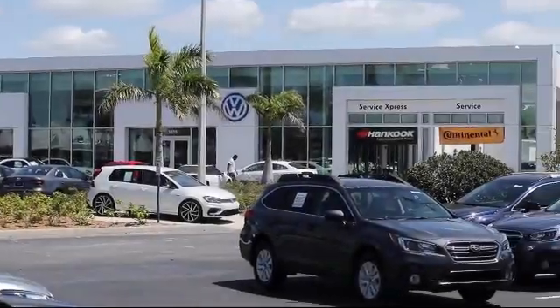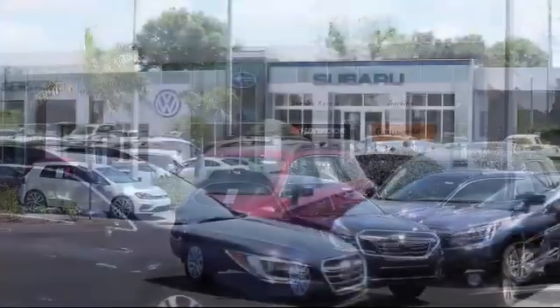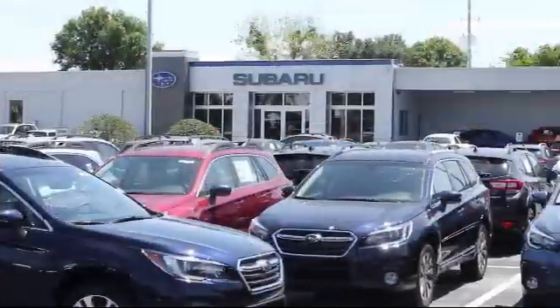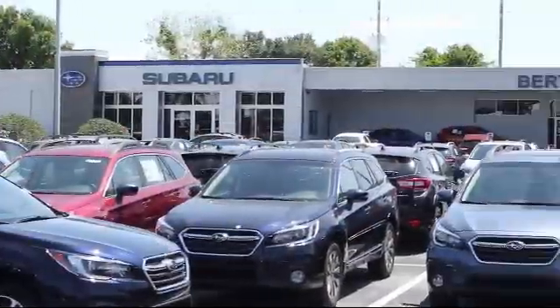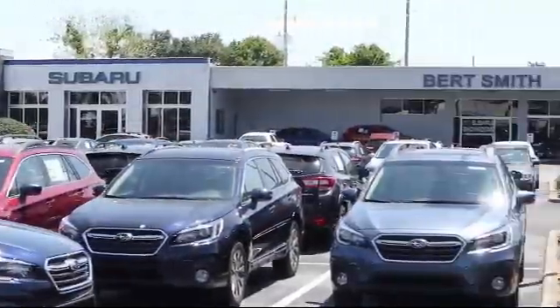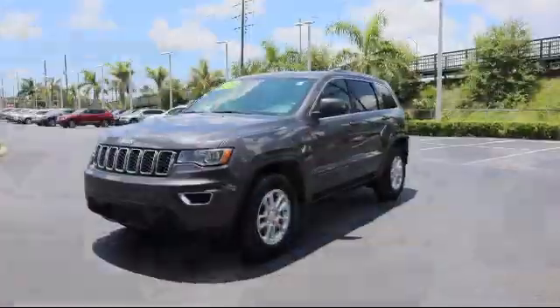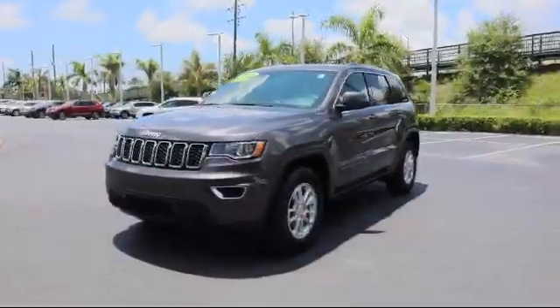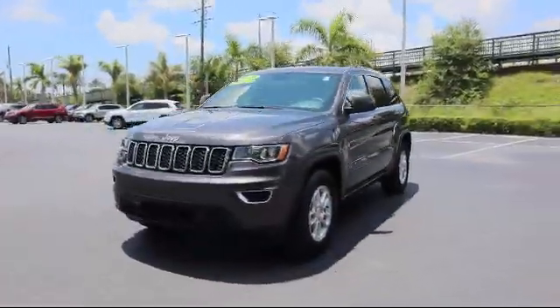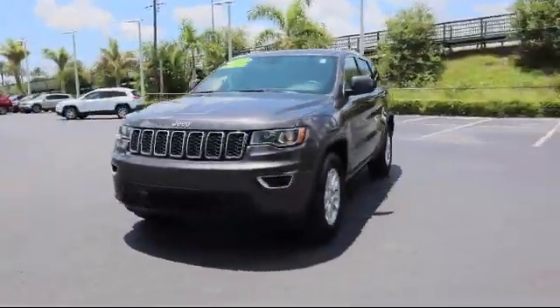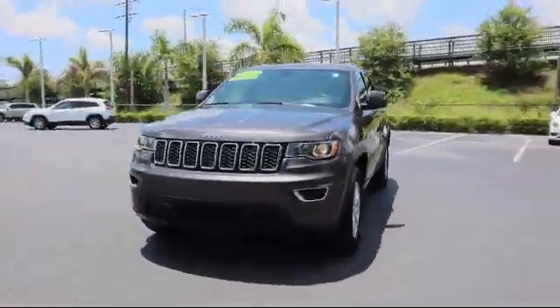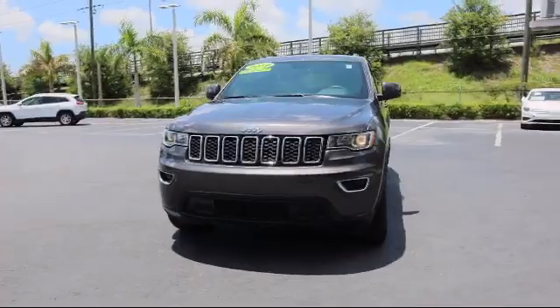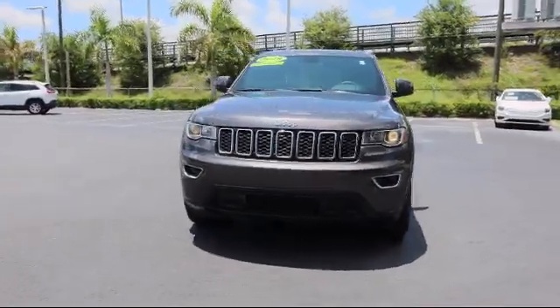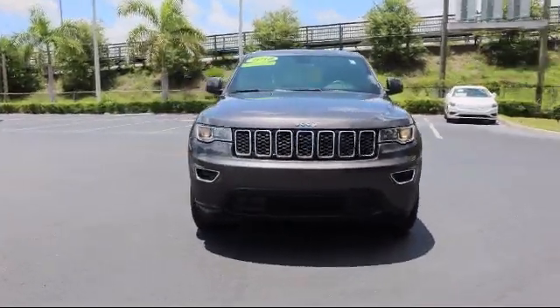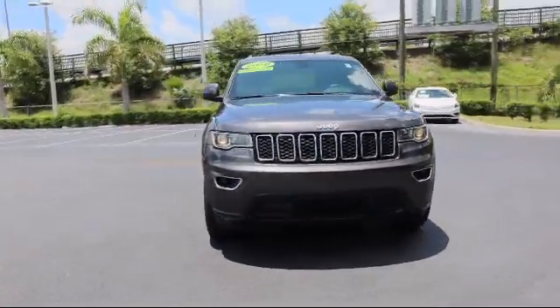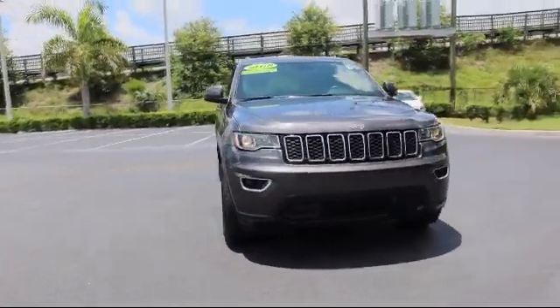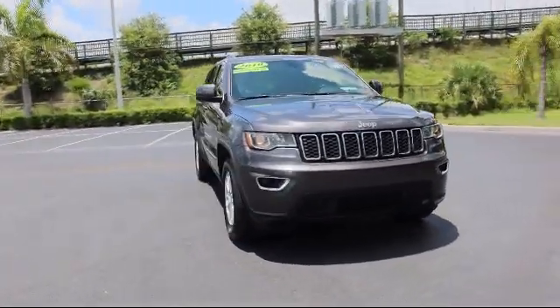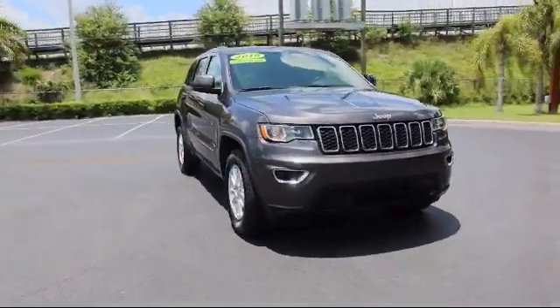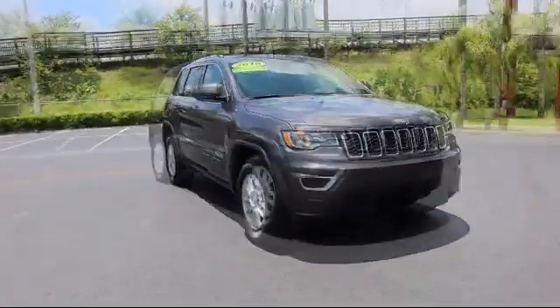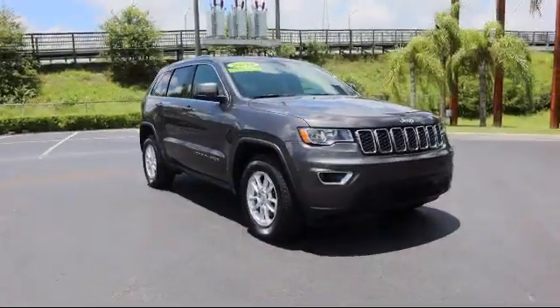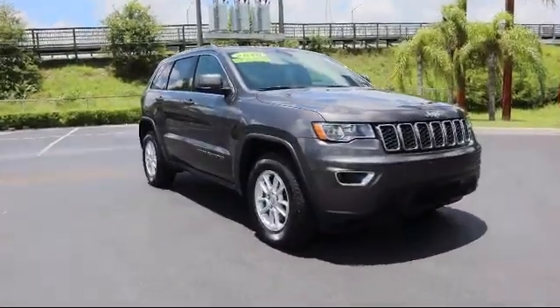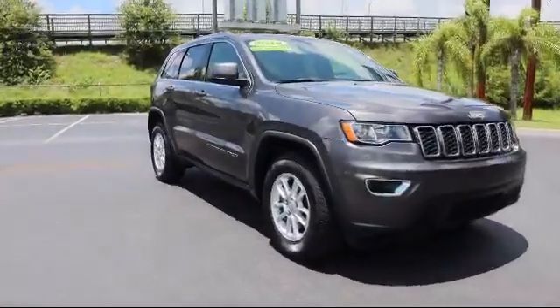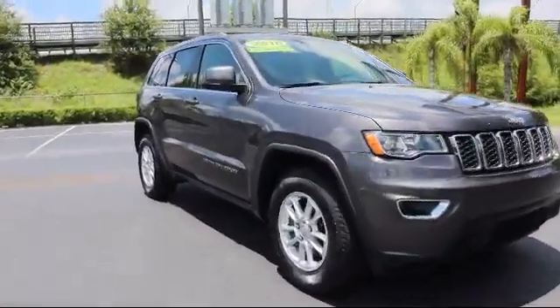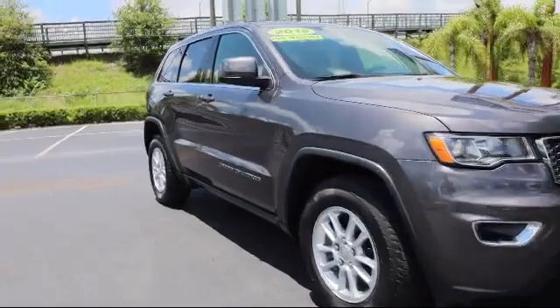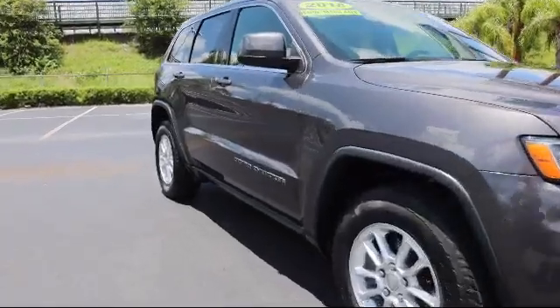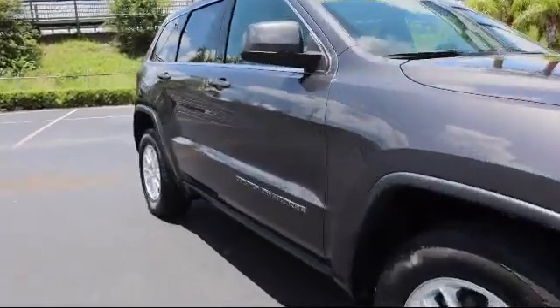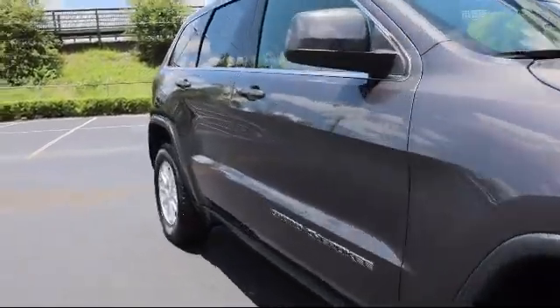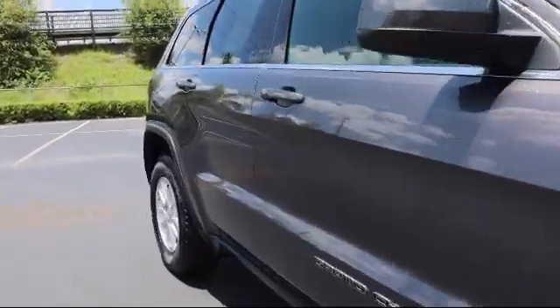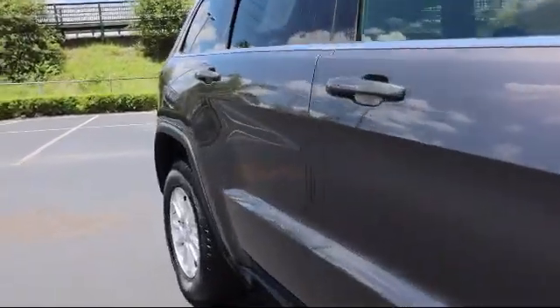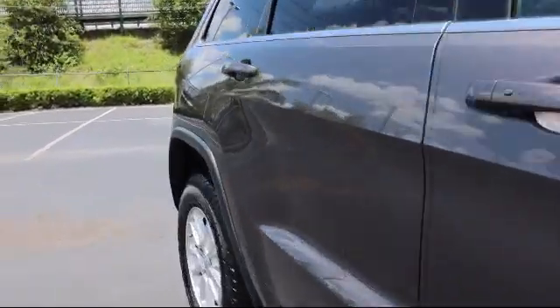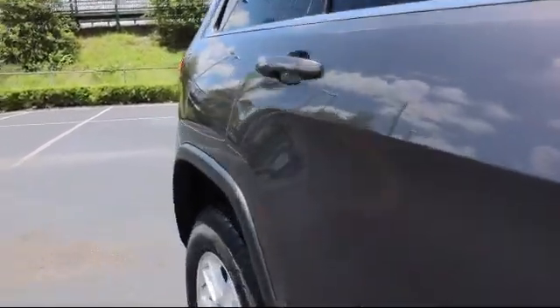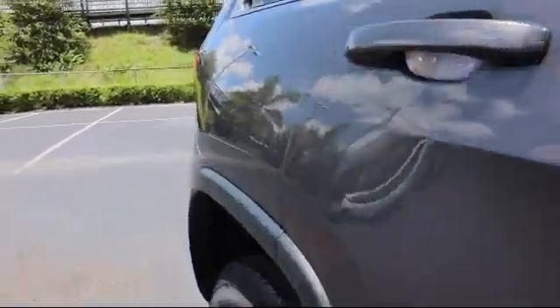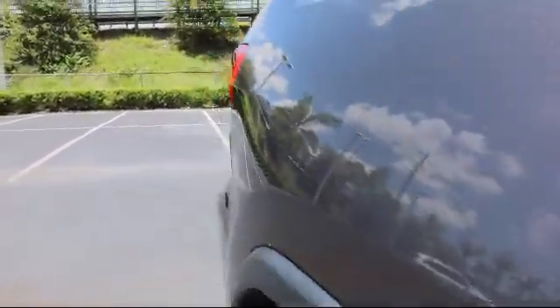Welcome to Burt Smith Automotive, and here's a look at another one of our great vehicles from our inventory. It comes equipped with Apple CarPlay and Android Auto, alloy wheels, steering wheel controls, and a tire pressure monitoring system.